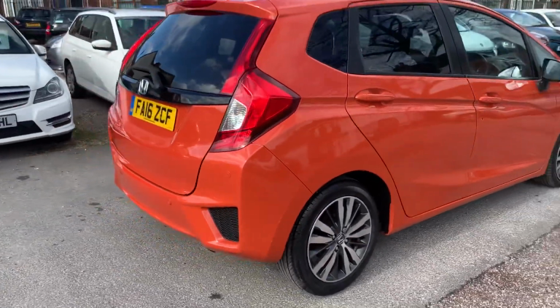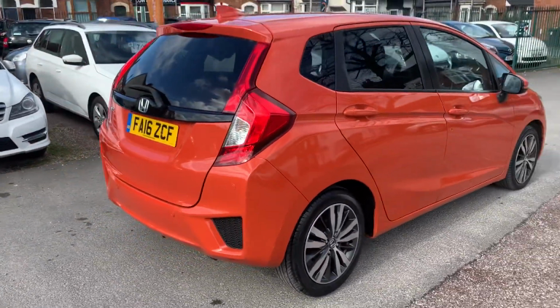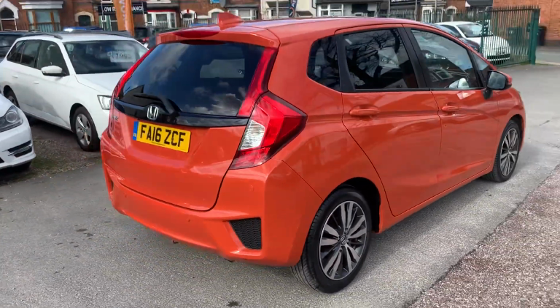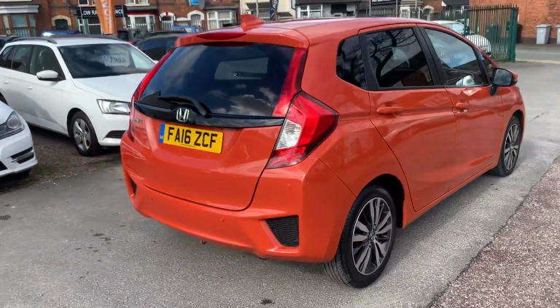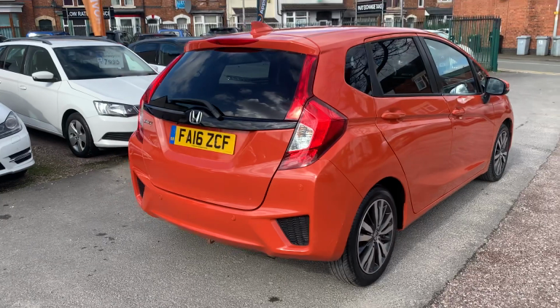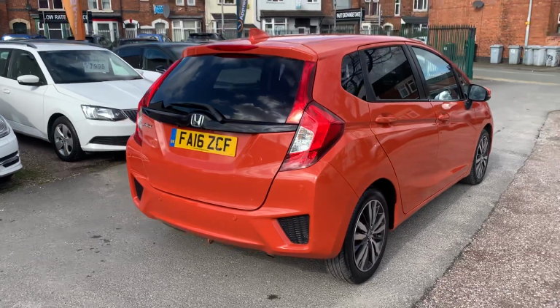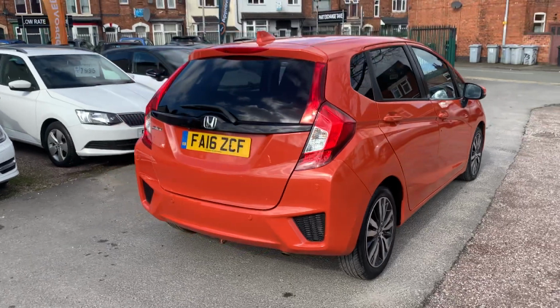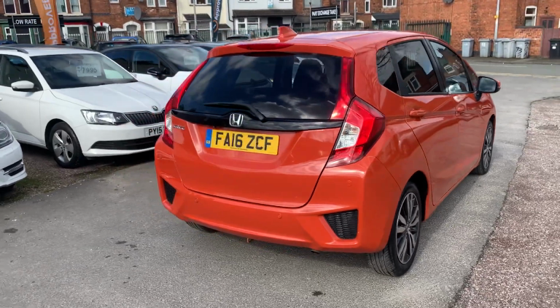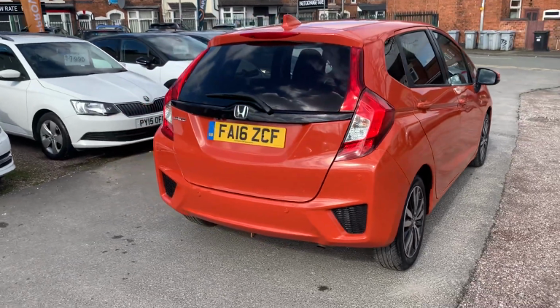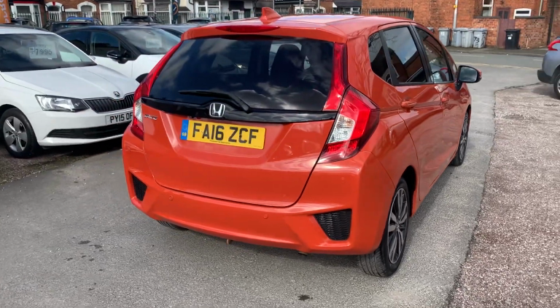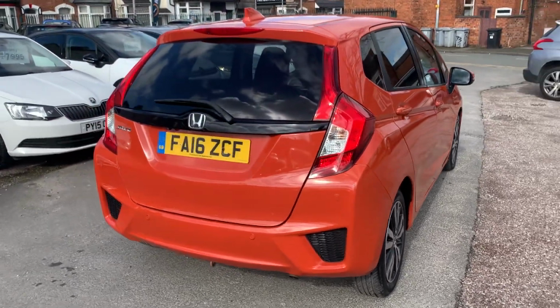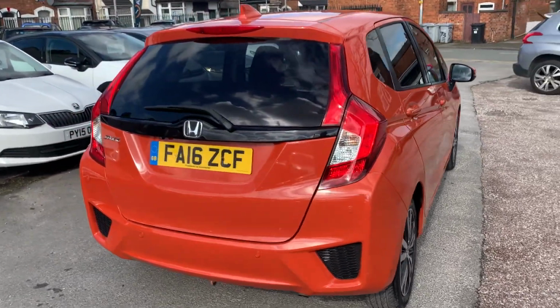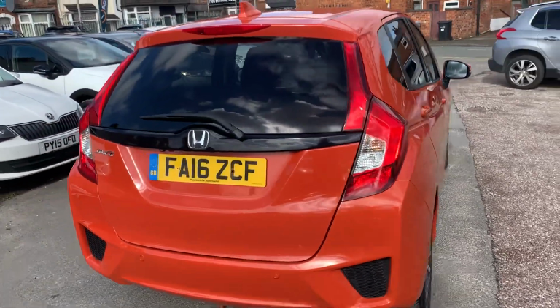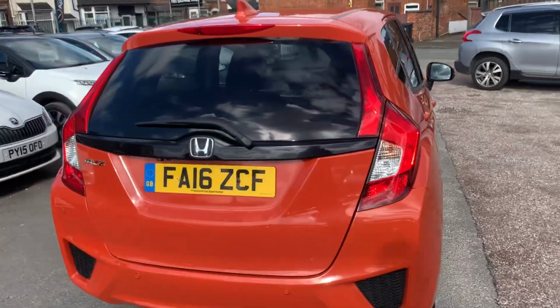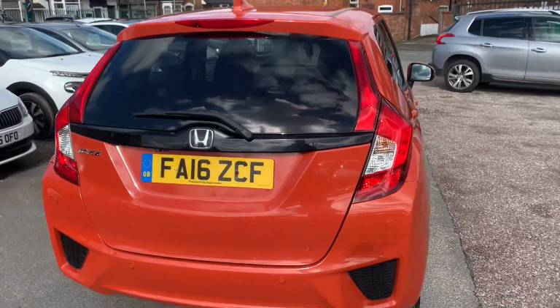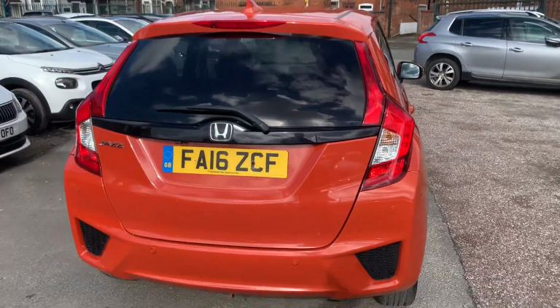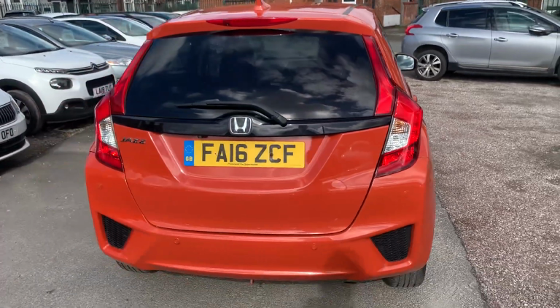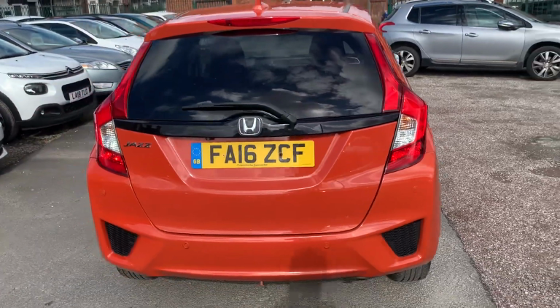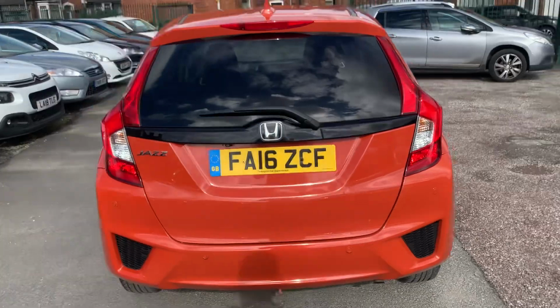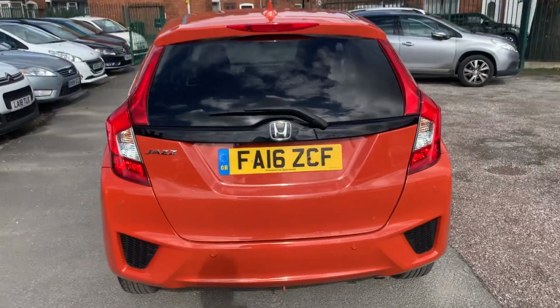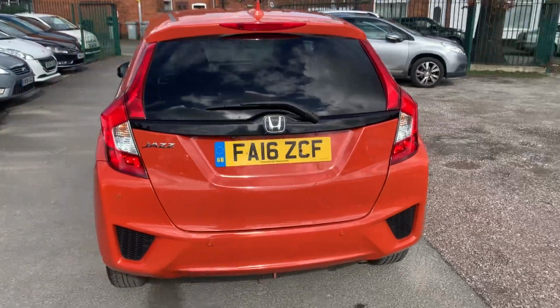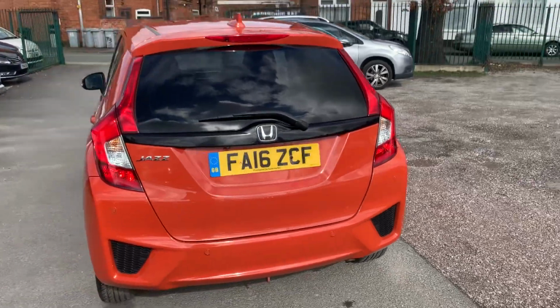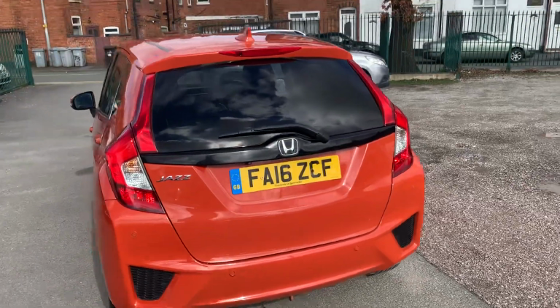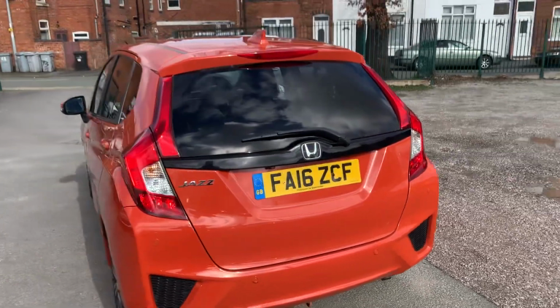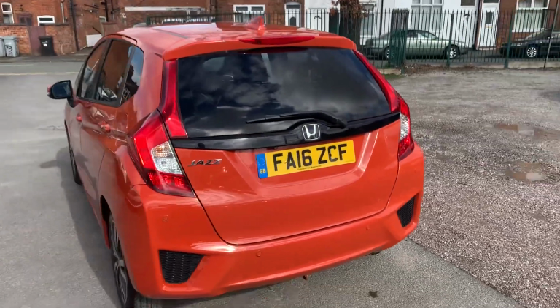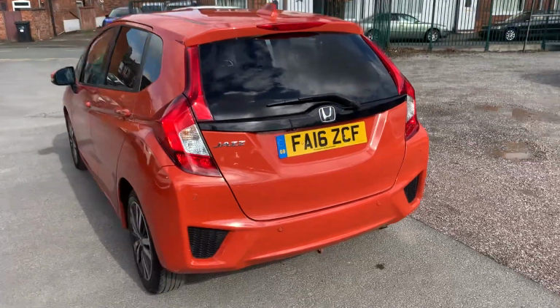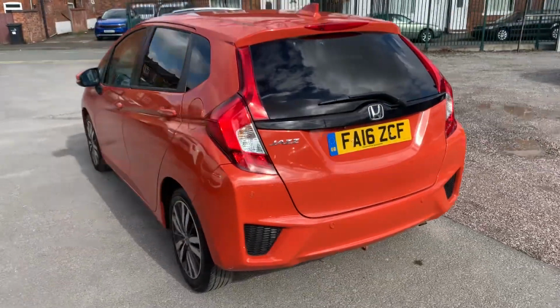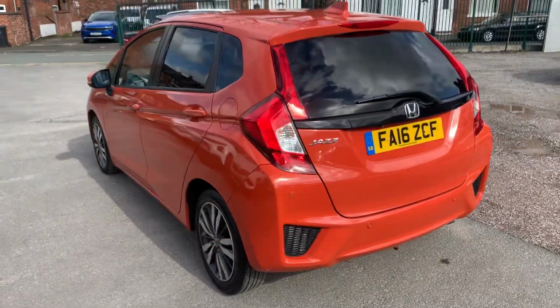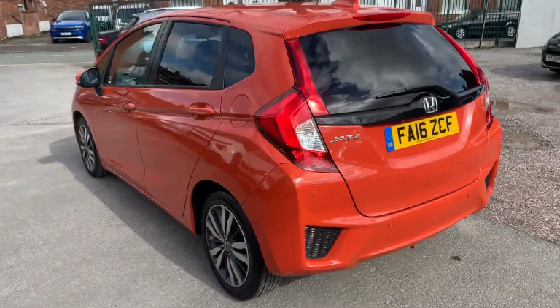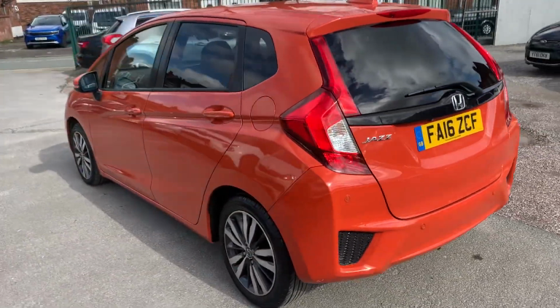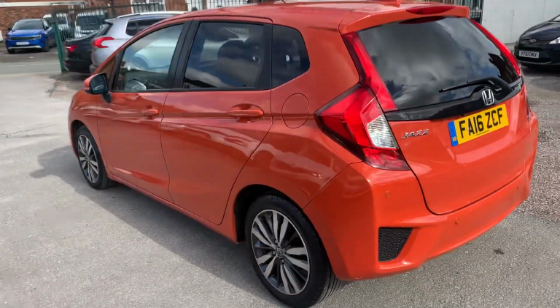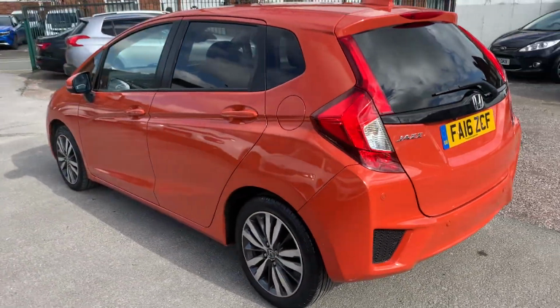Really well specced up this one — it's got that nice big colour touchscreen that's got nav on it and Bluetooth, we've got cruise control, parking camera, sensors, privacy glass. It's a really really good spec.